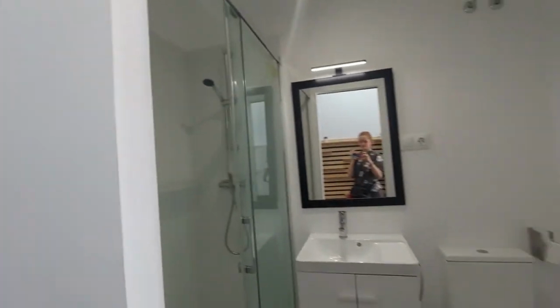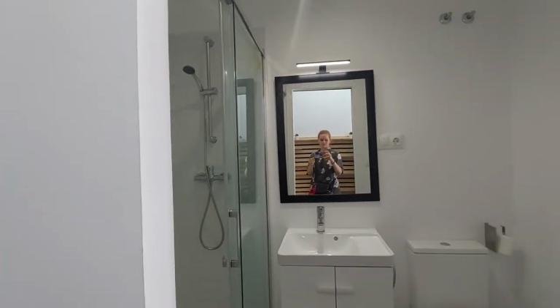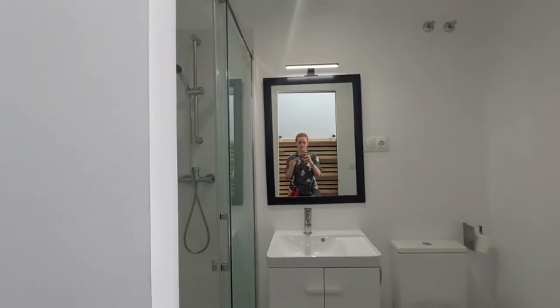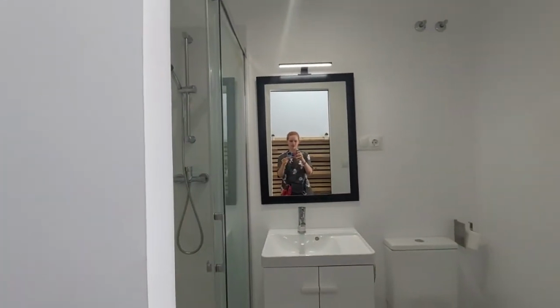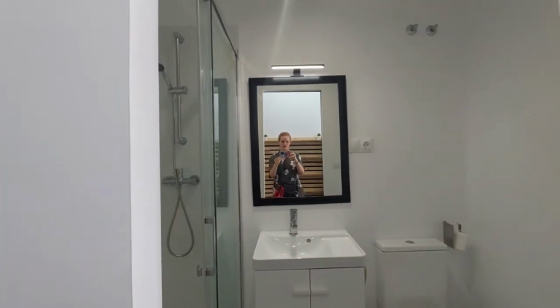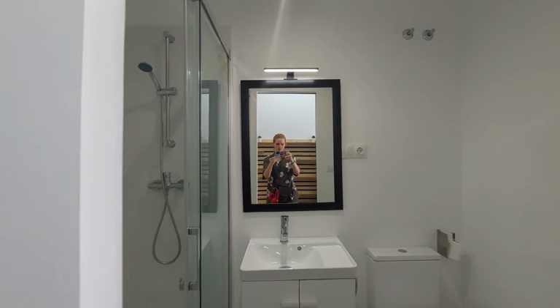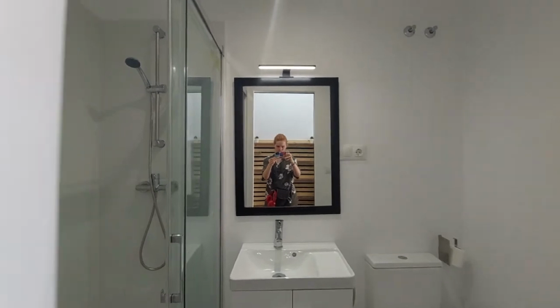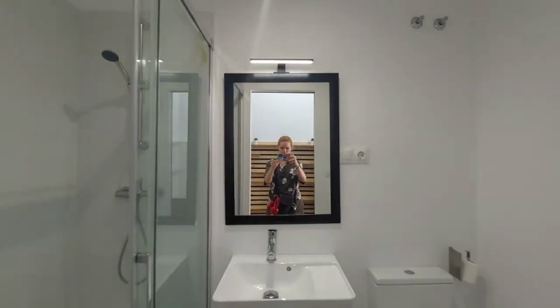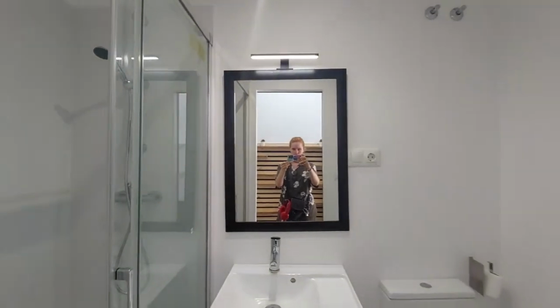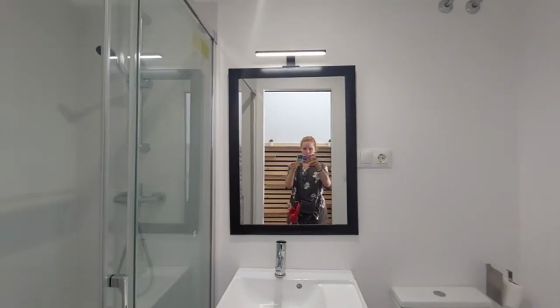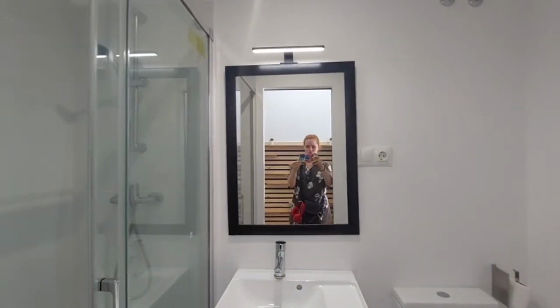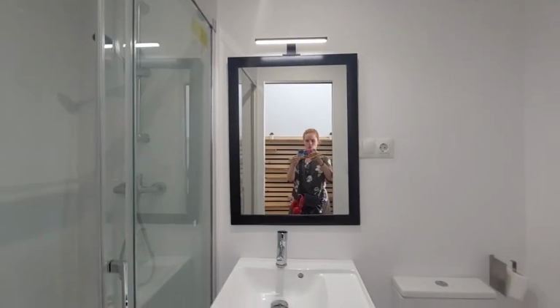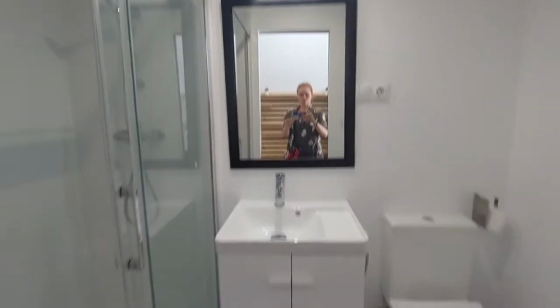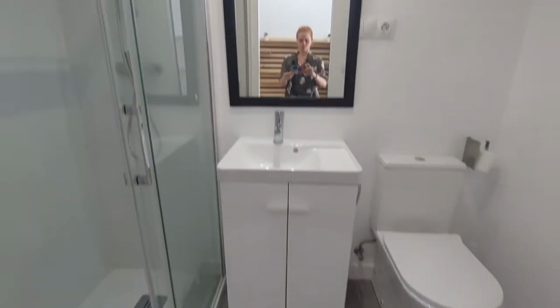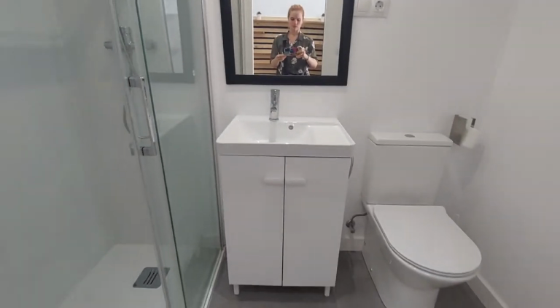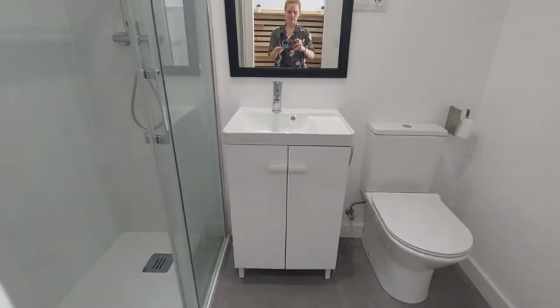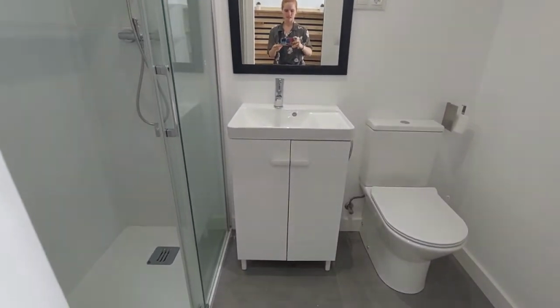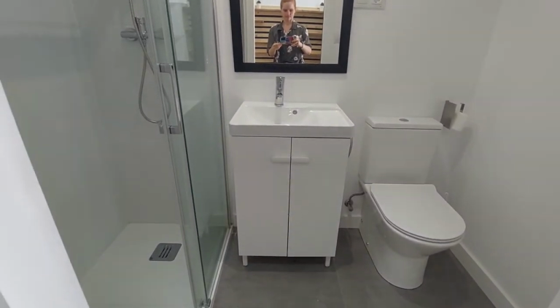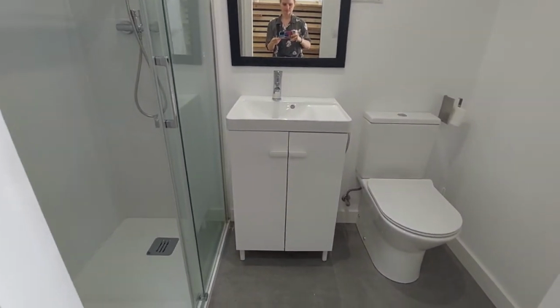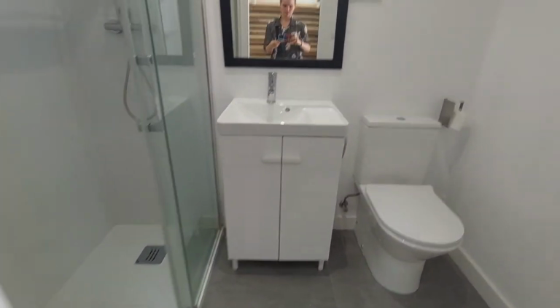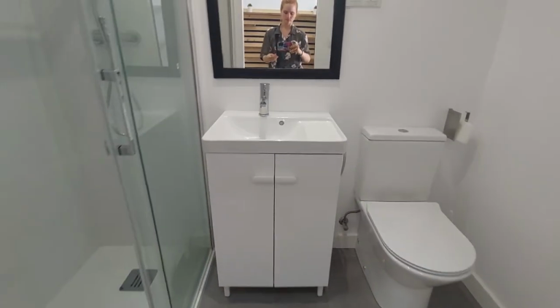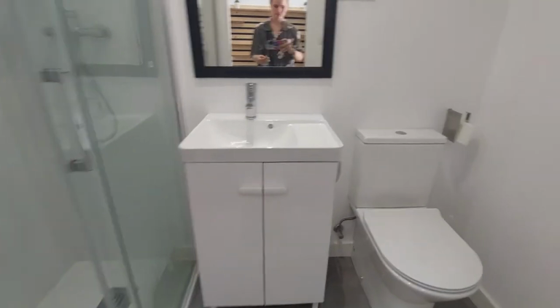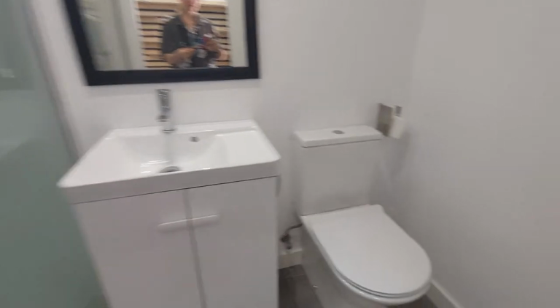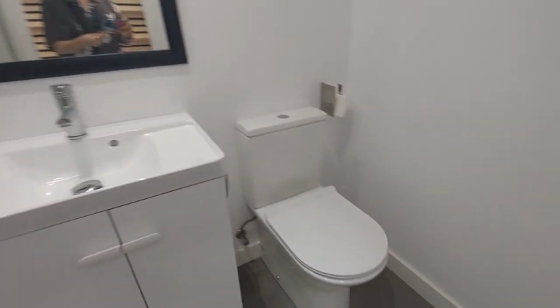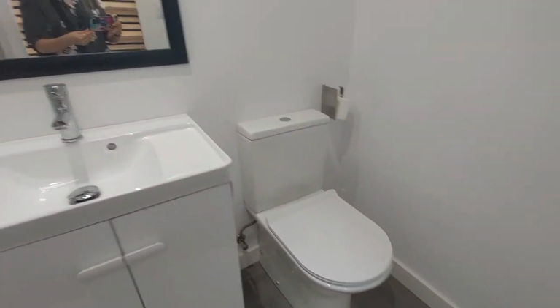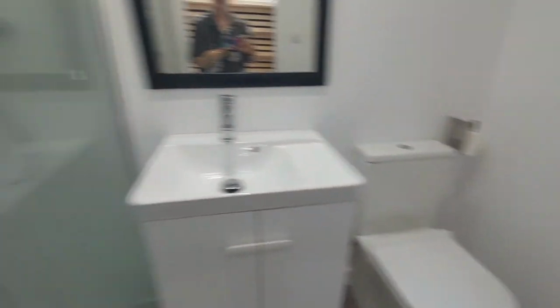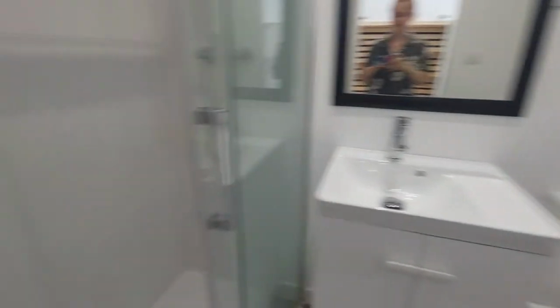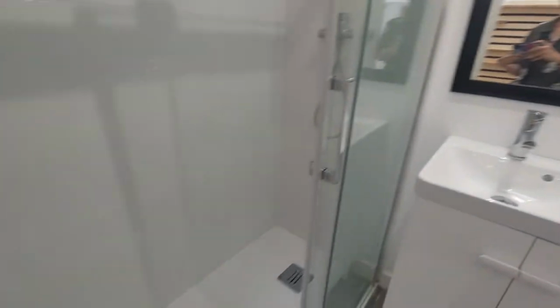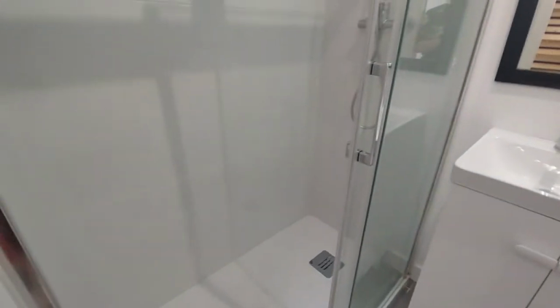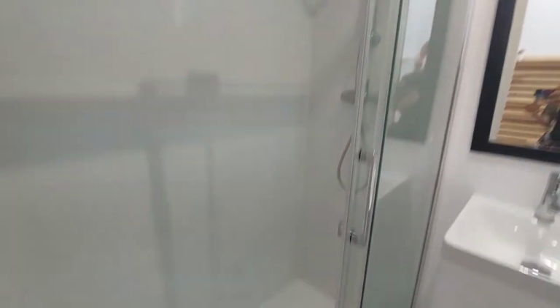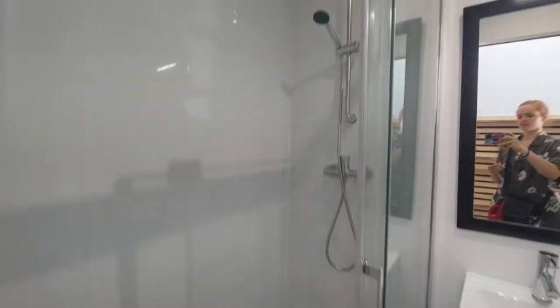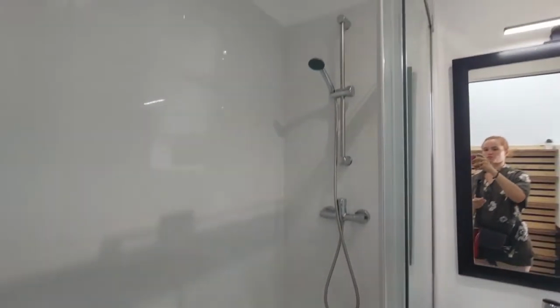This is the bathroom. You have a mirror on the wall, the sink, the toilet, and the shower.